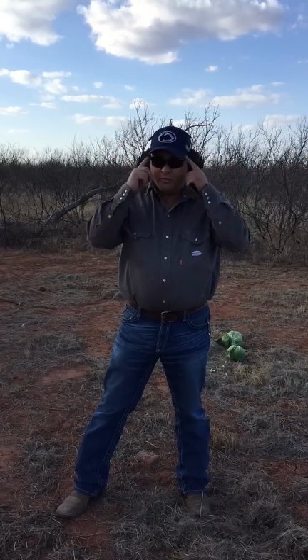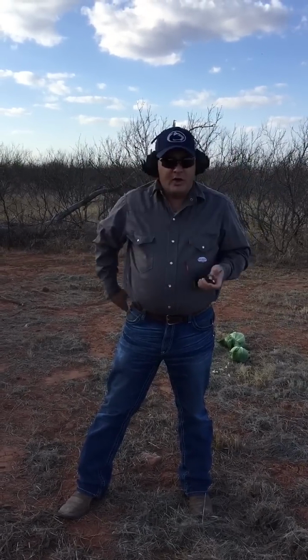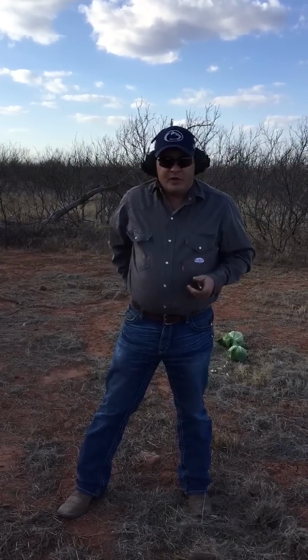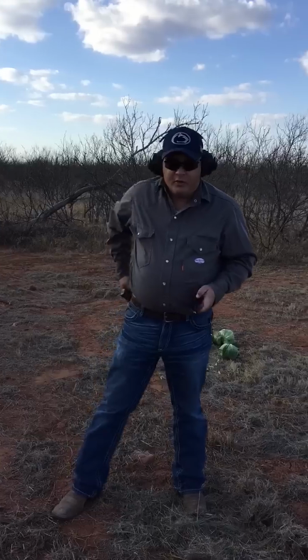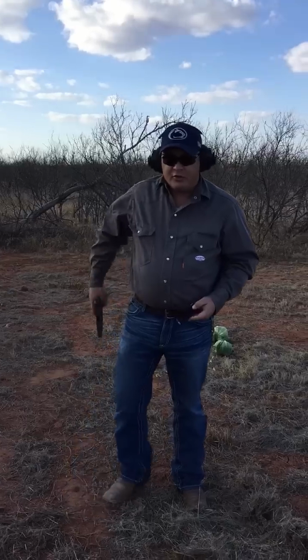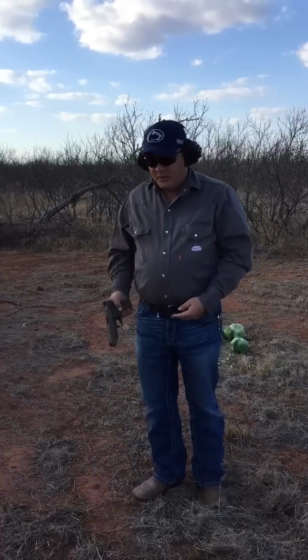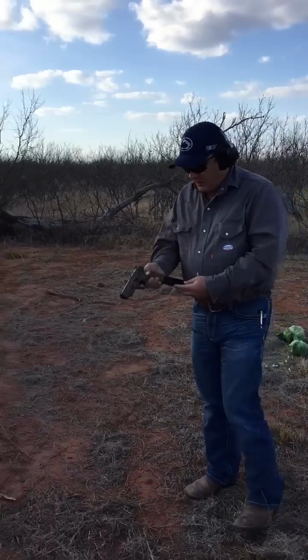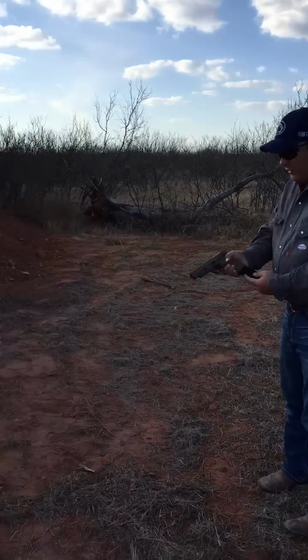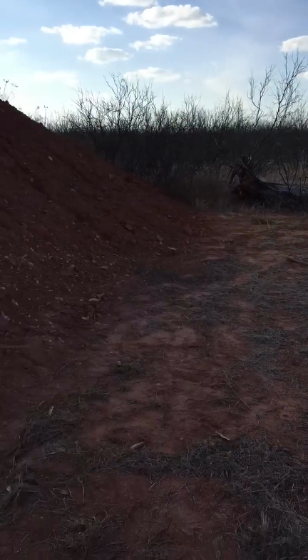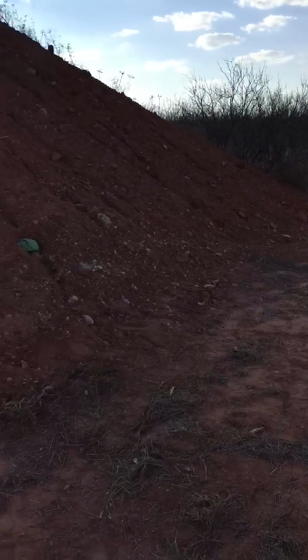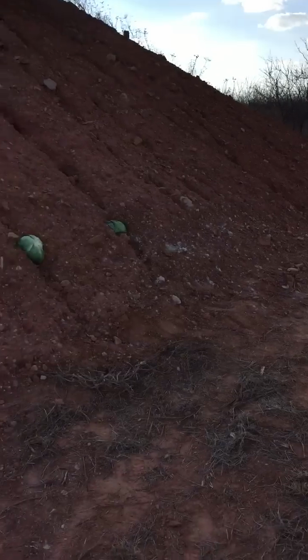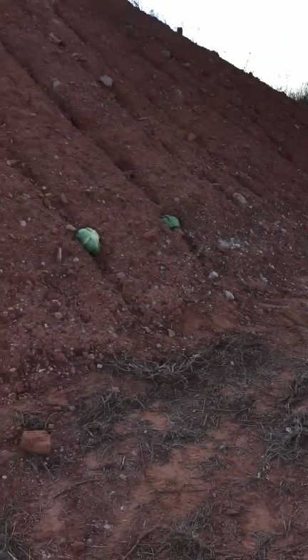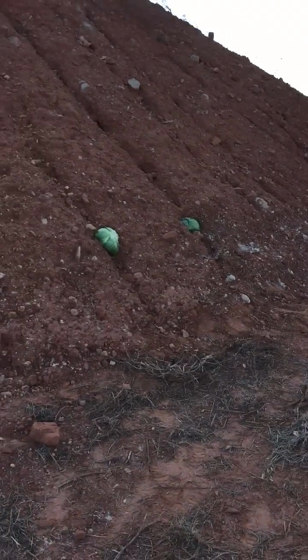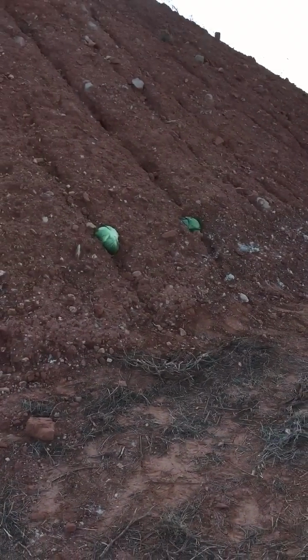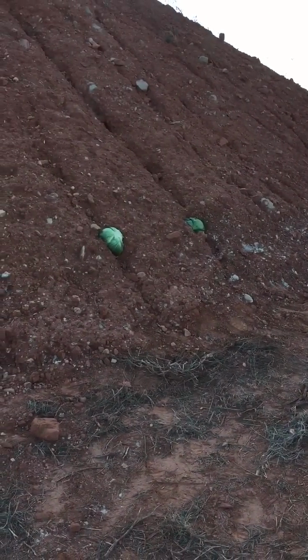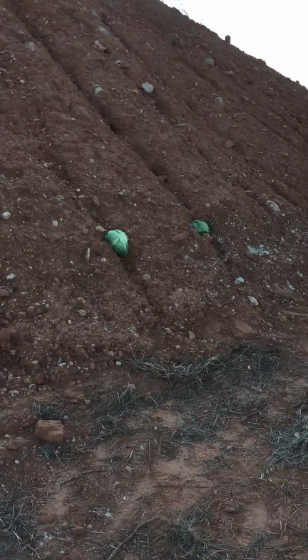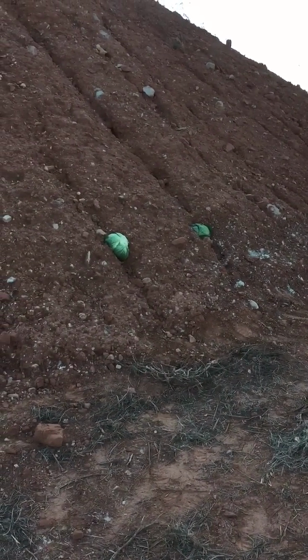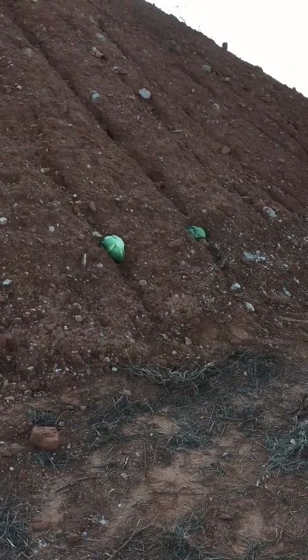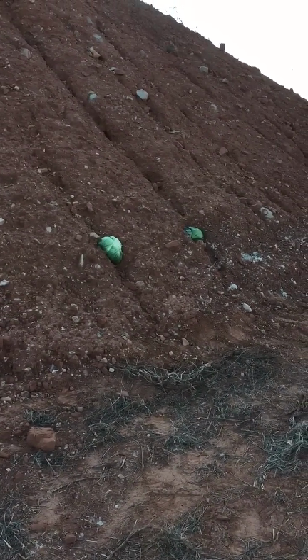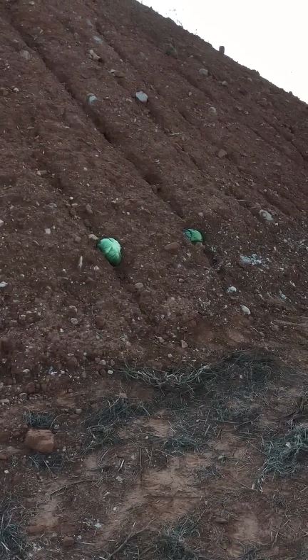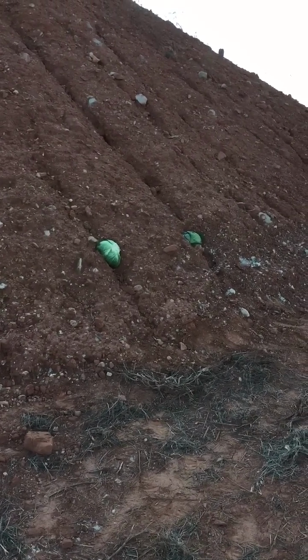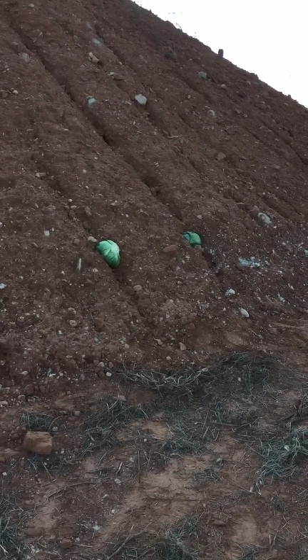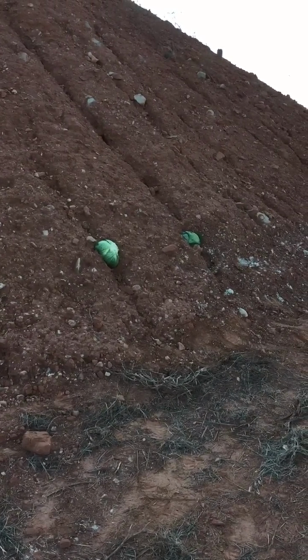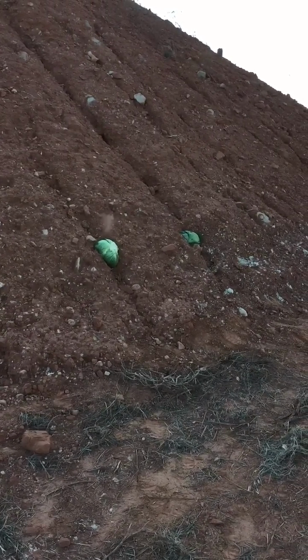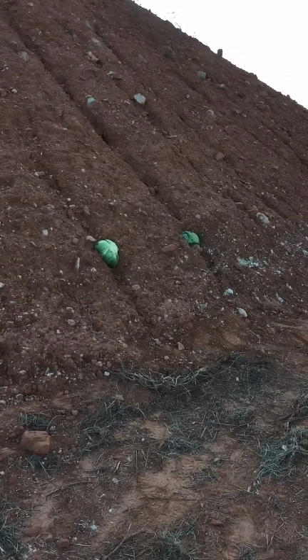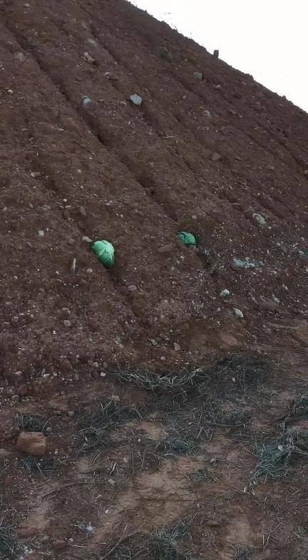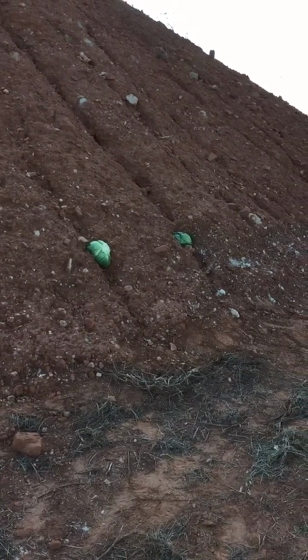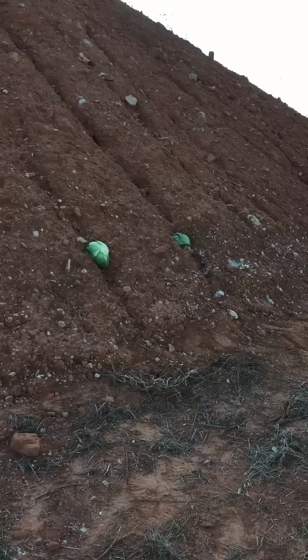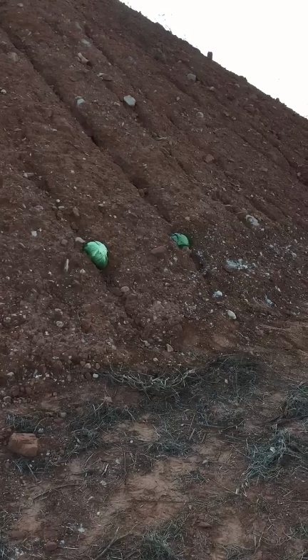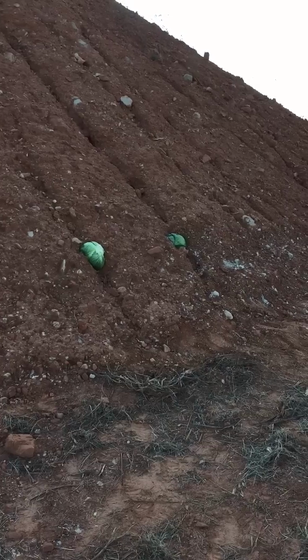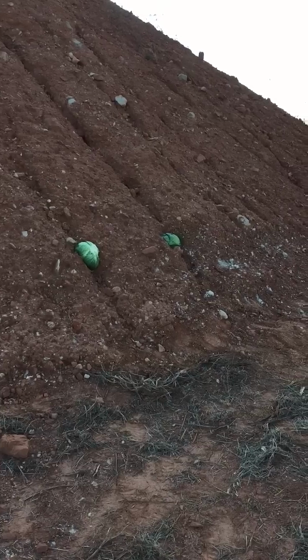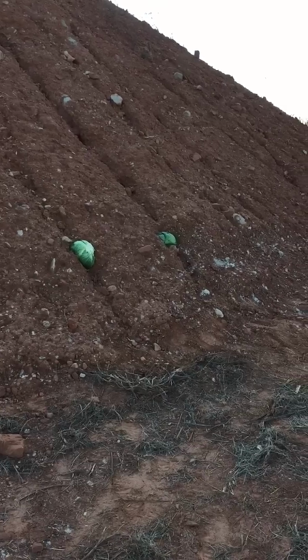As always, hearing protection and eye protection if you're going out shooting. First one is the target round. Second one, the hollow point.